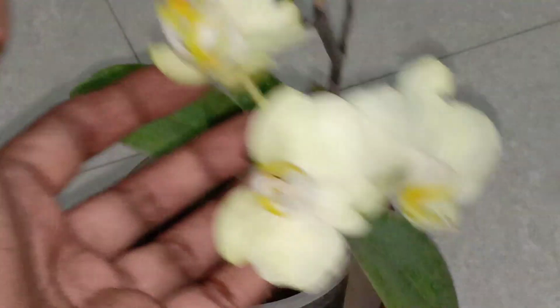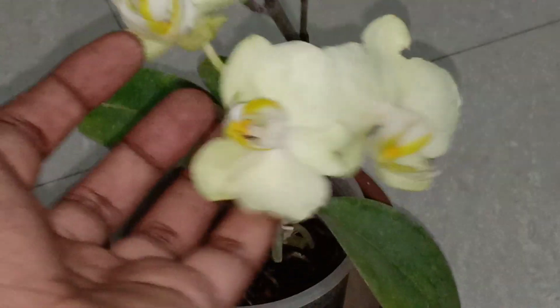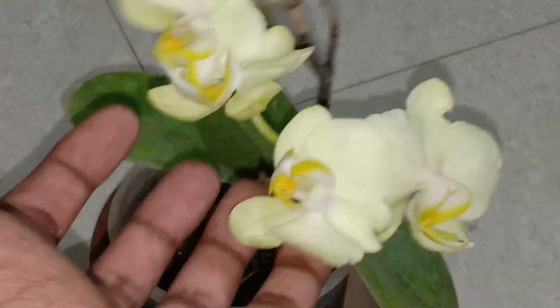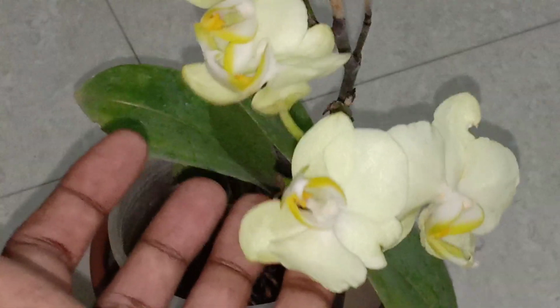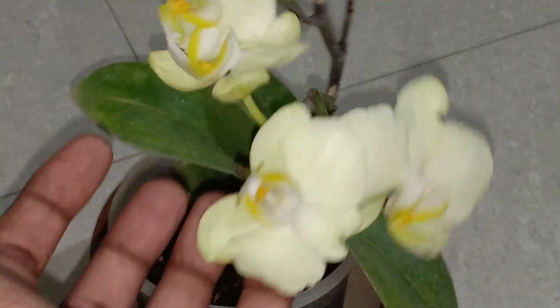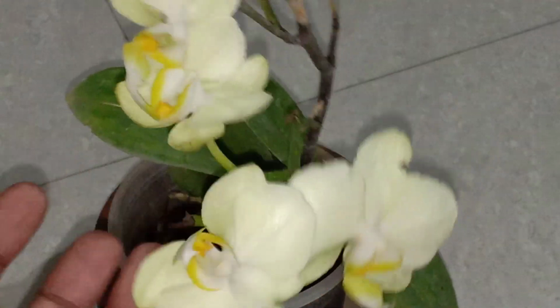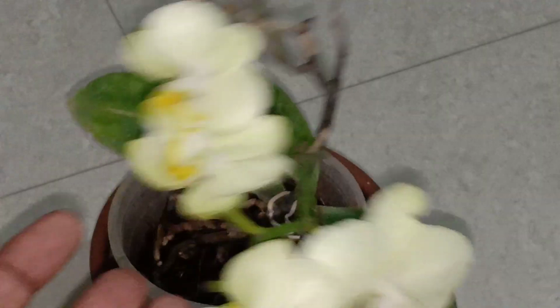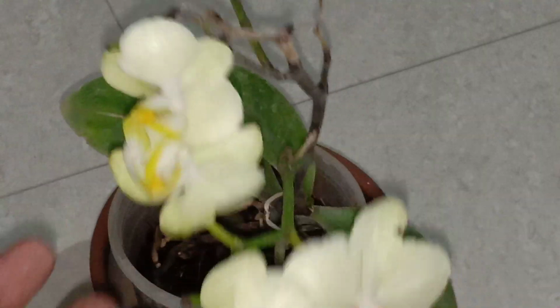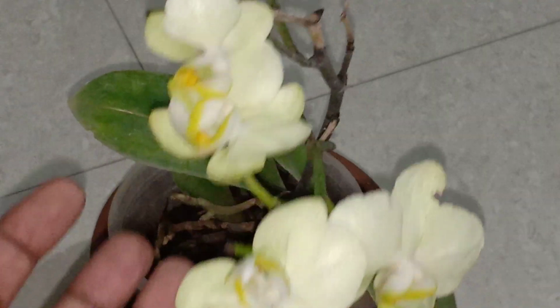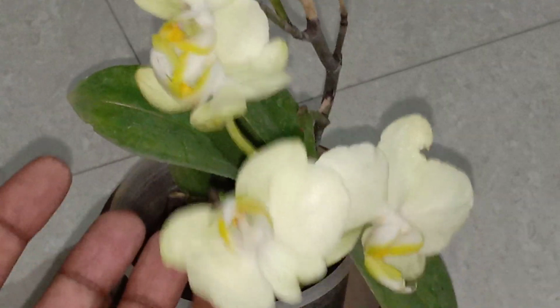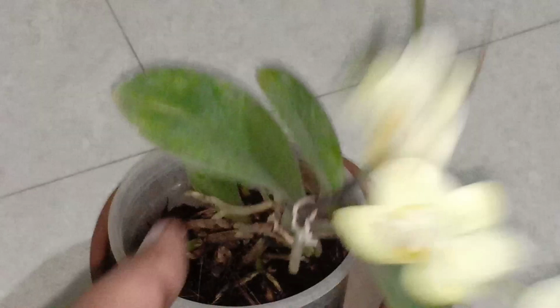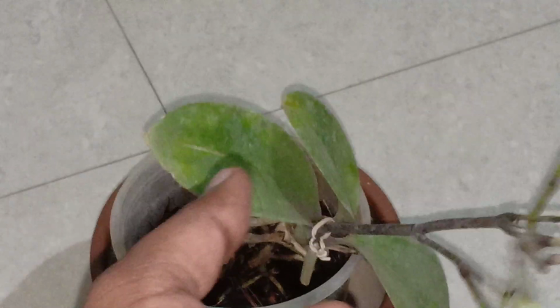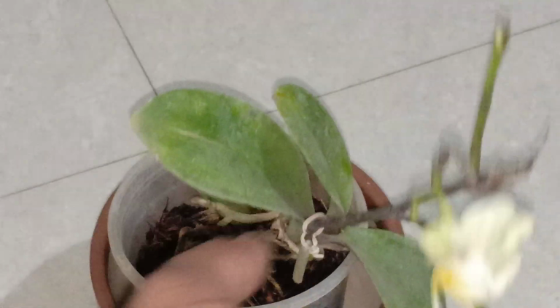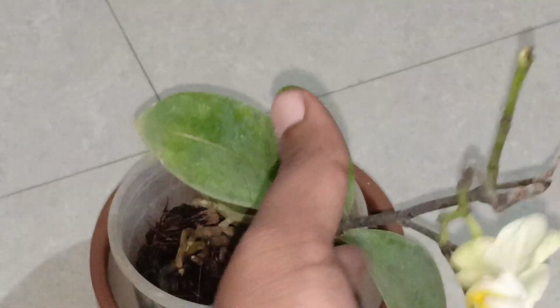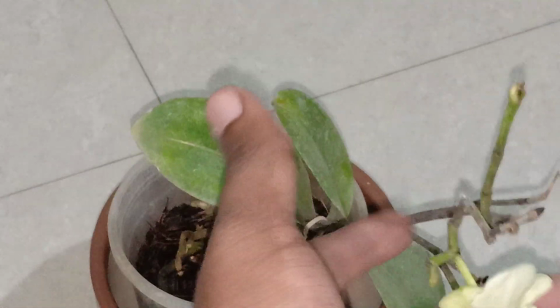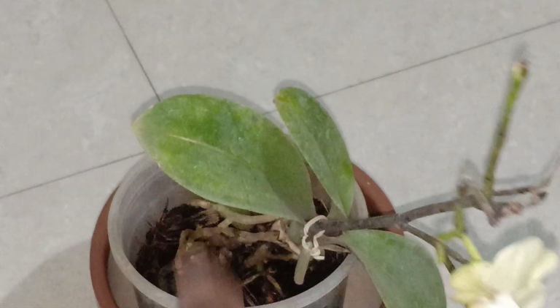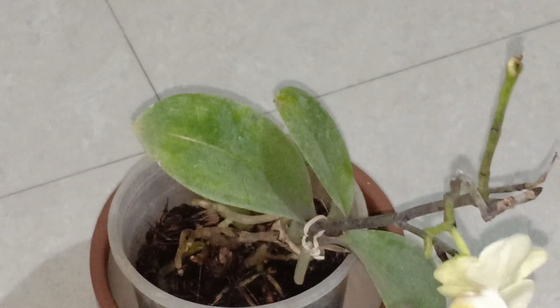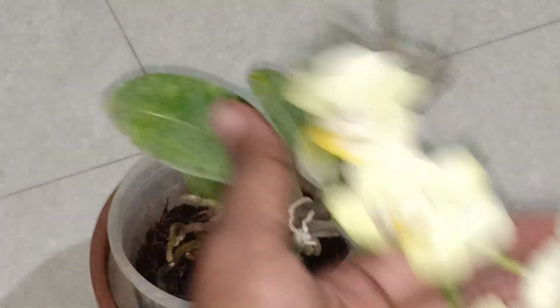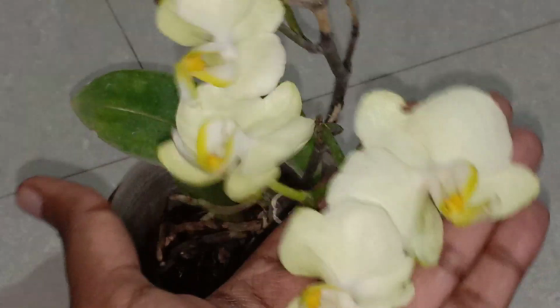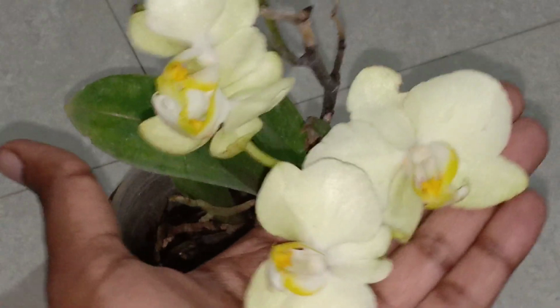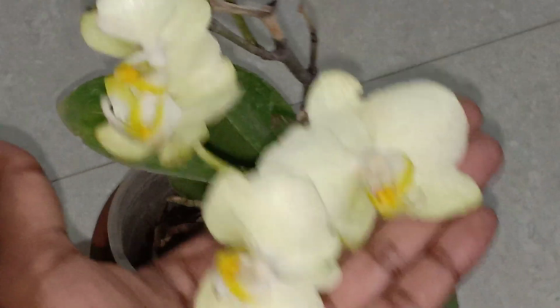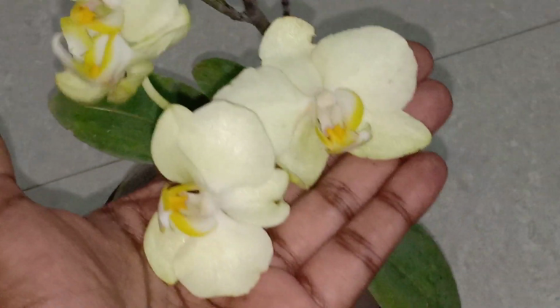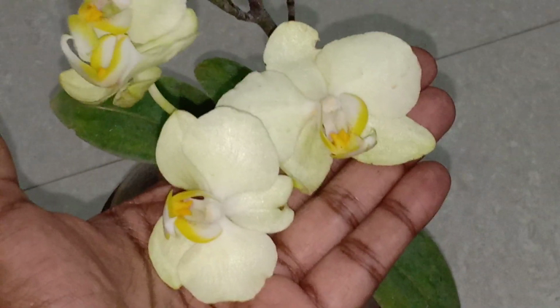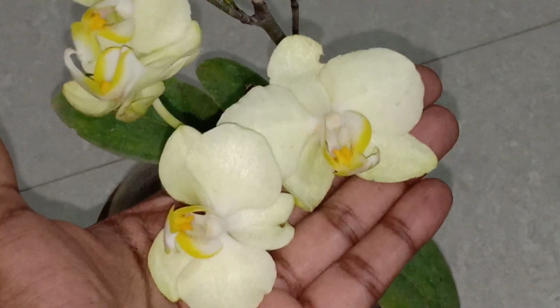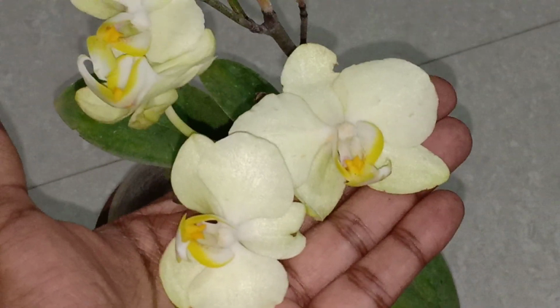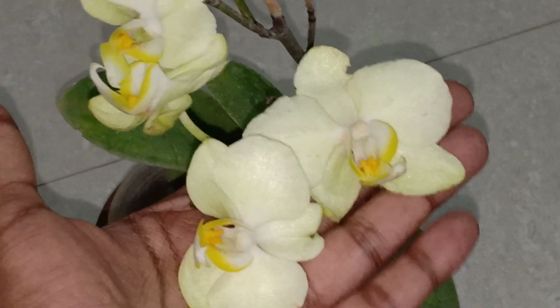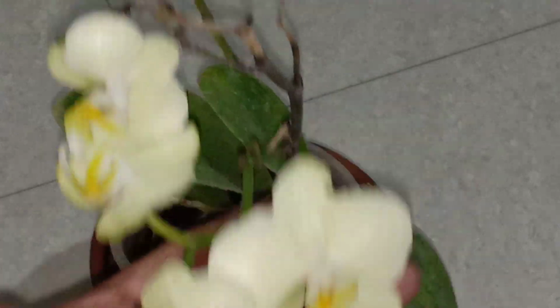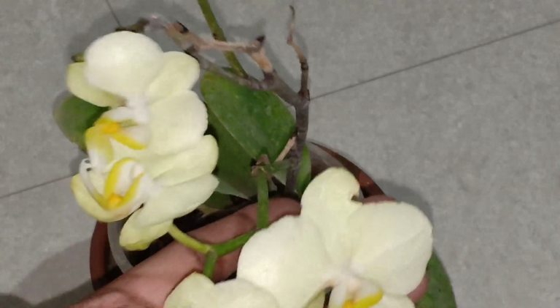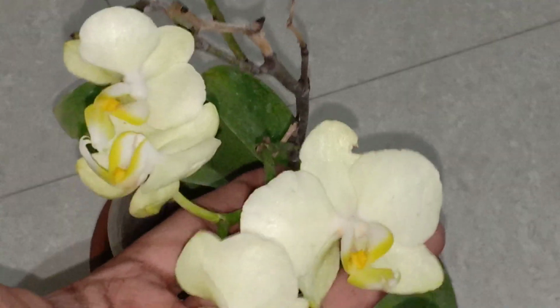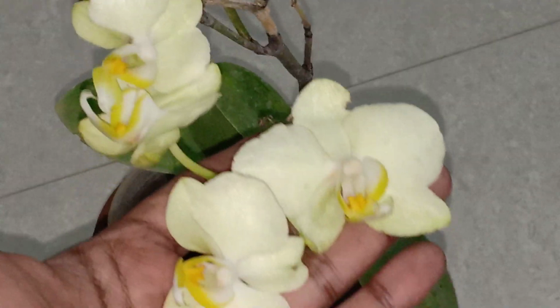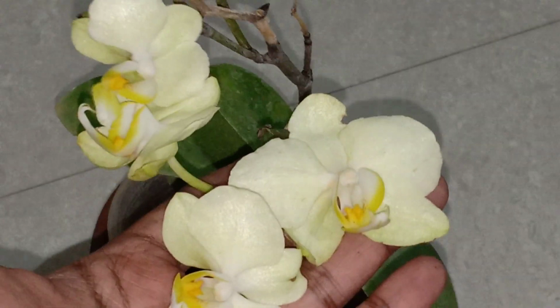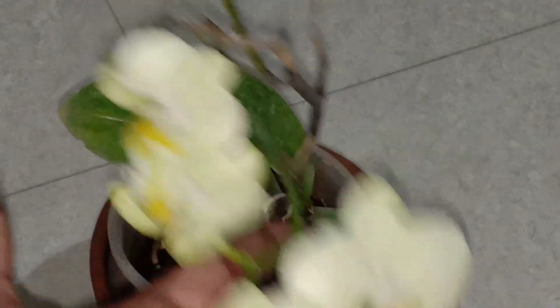The Phalaenopsis orchid is also called the moth orchid because it resembles a moth when it is flying. Hence it is called the Phalaenopsis orchid.